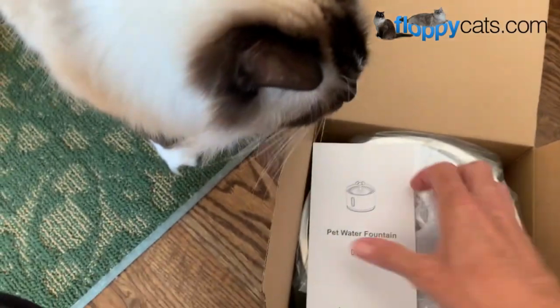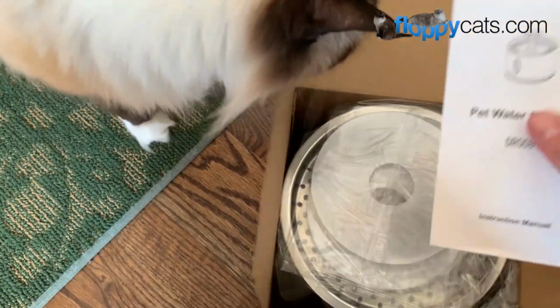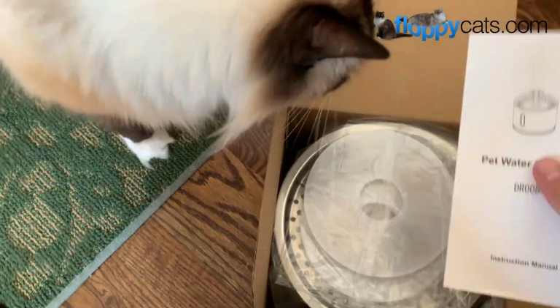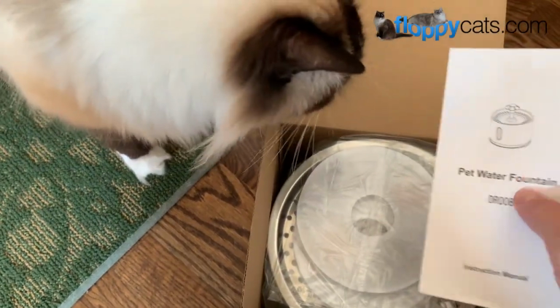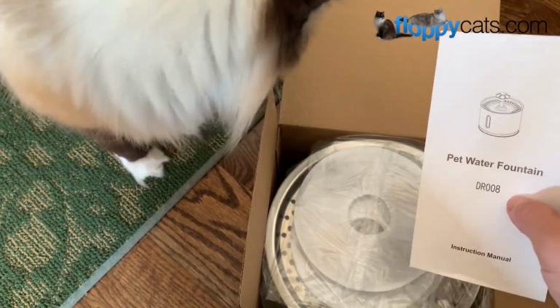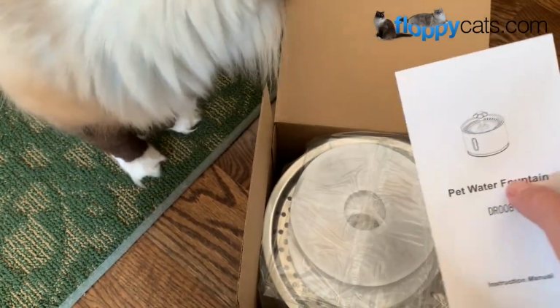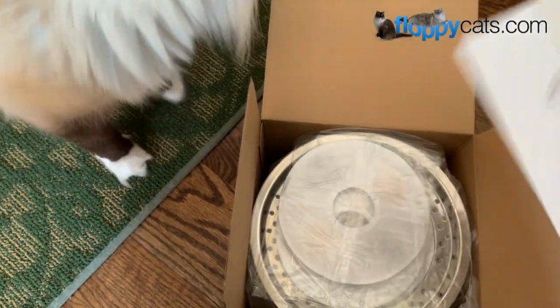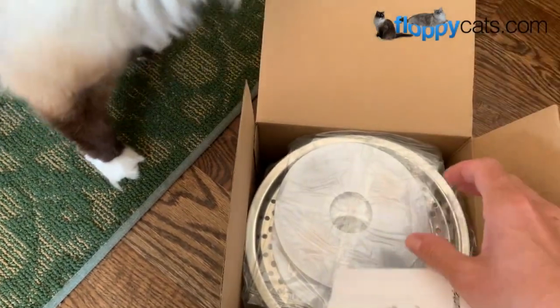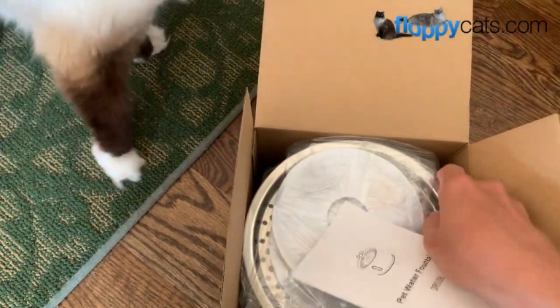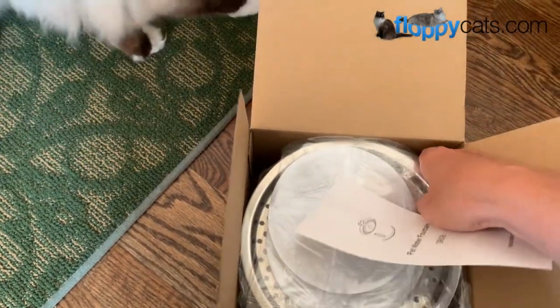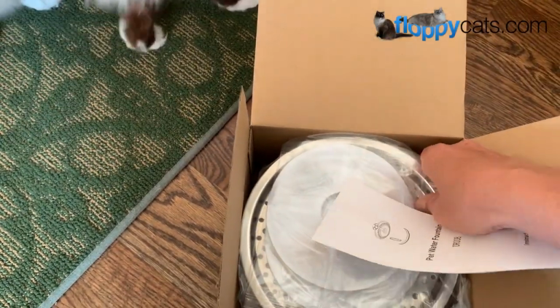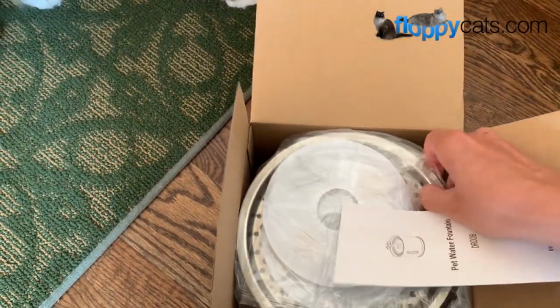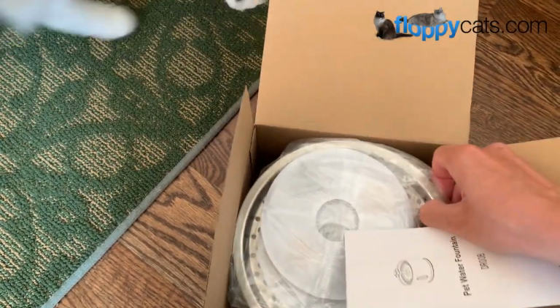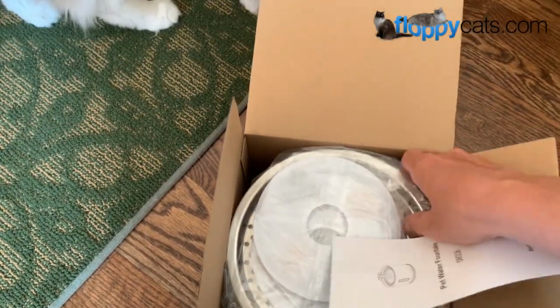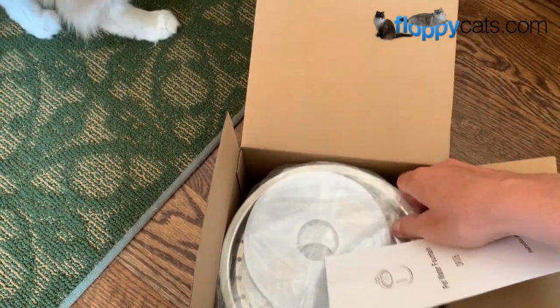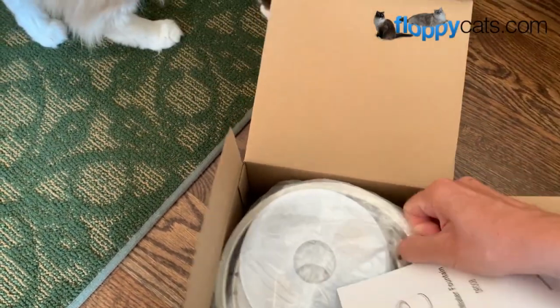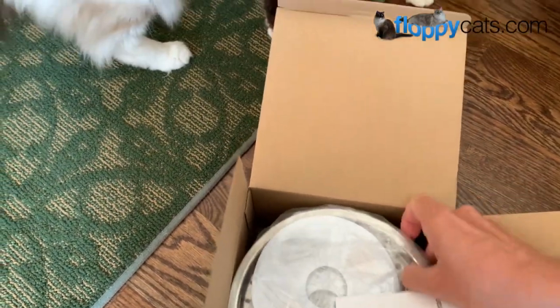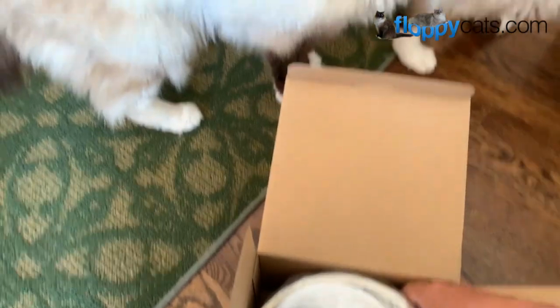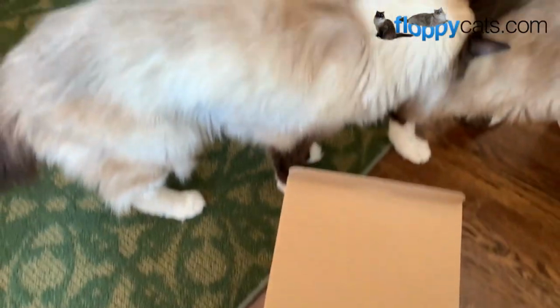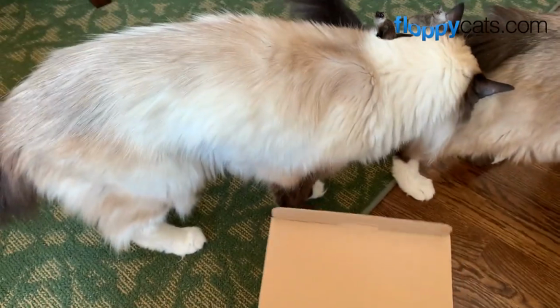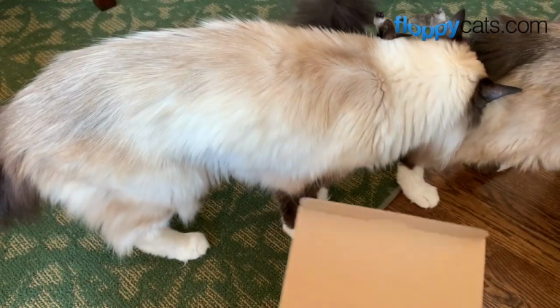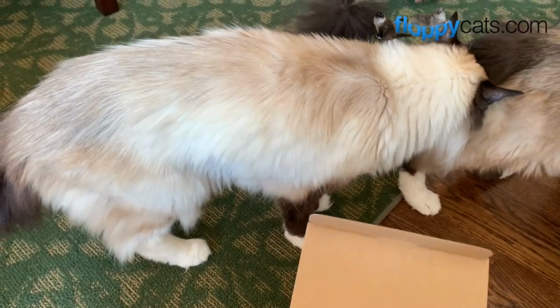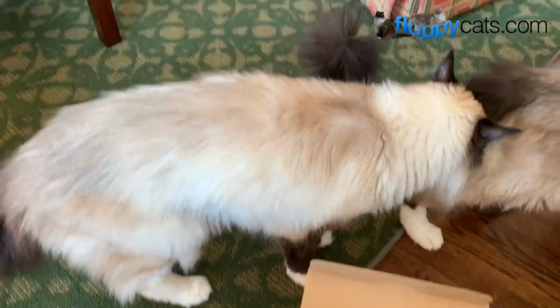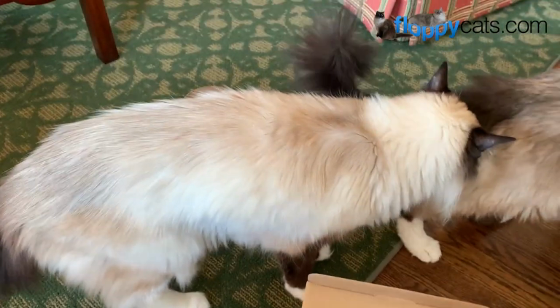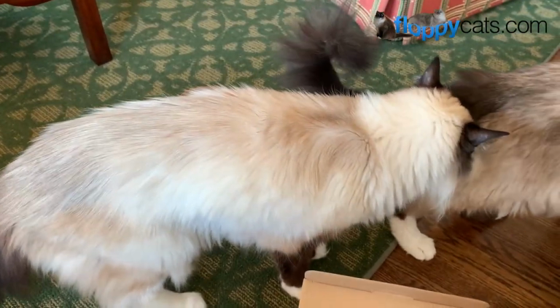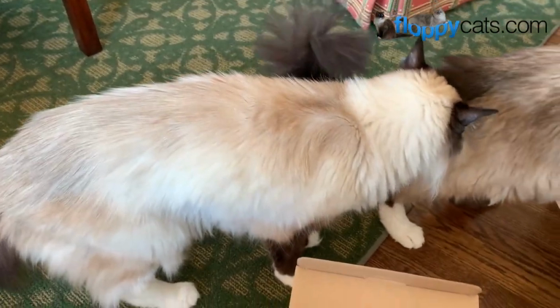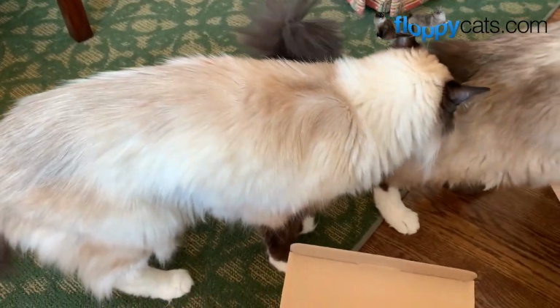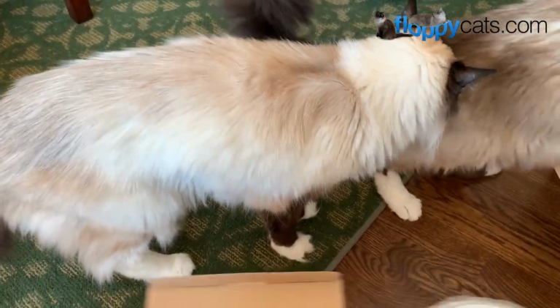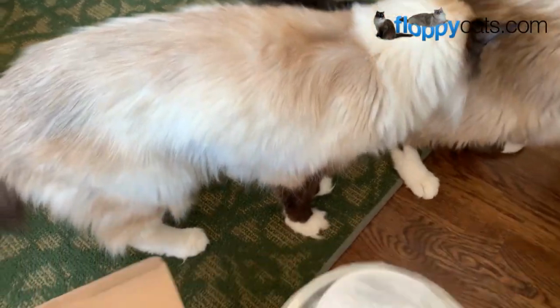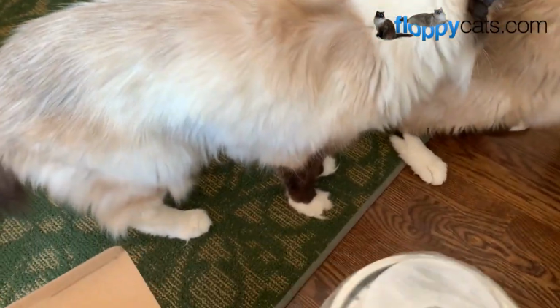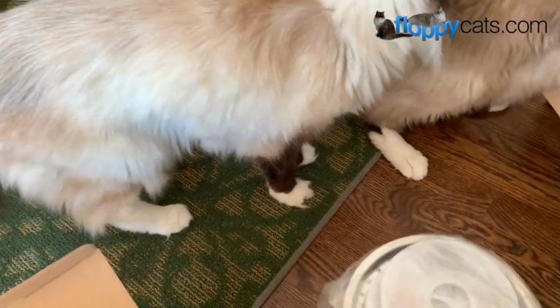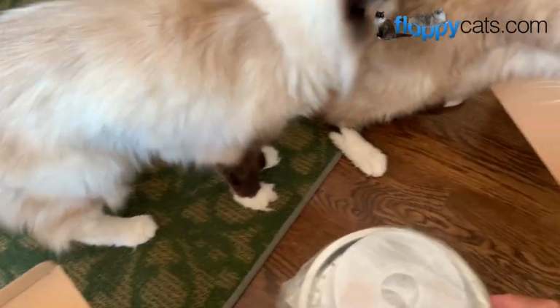The reason I usually don't go for plastic is because of cat zits, which happen underneath their chin. This is Camus' brother, Murphy, and he gets a lot of cat zits.